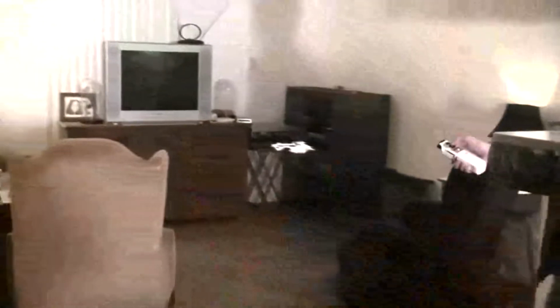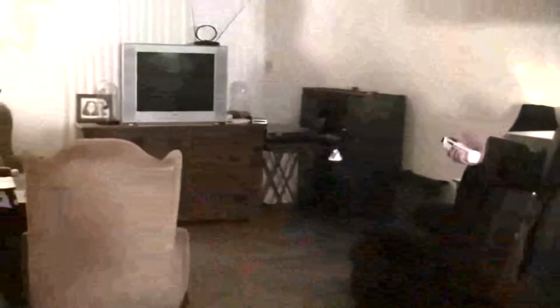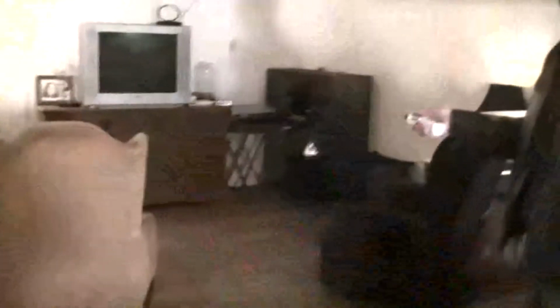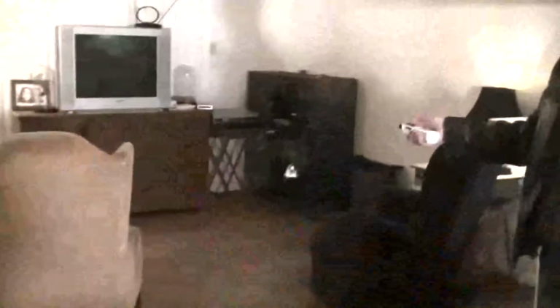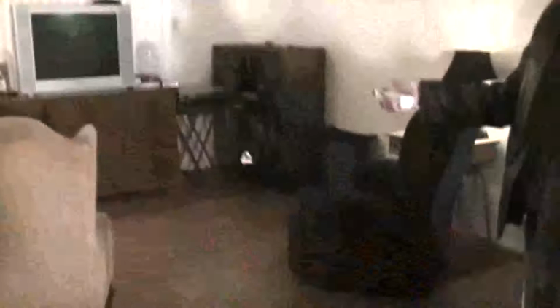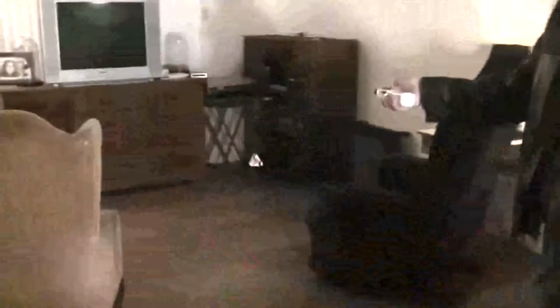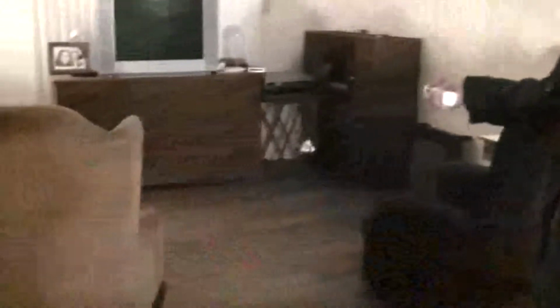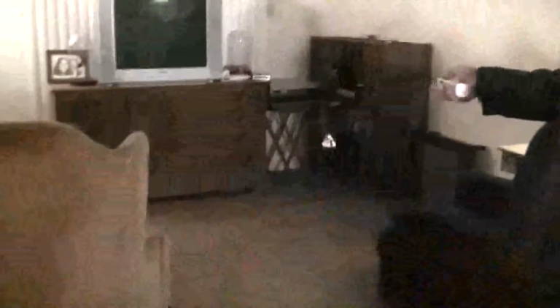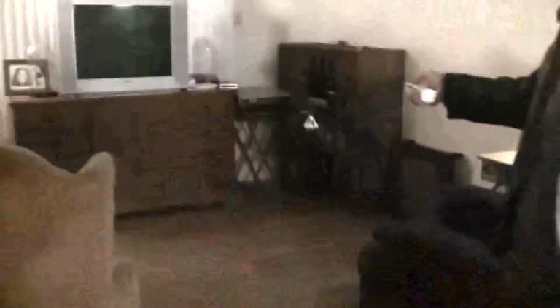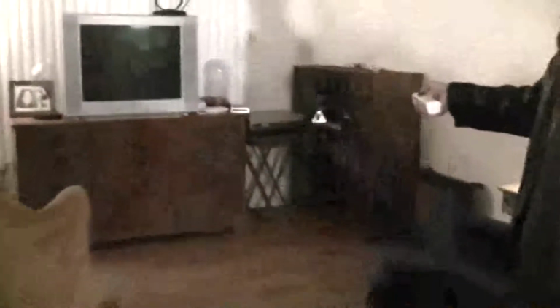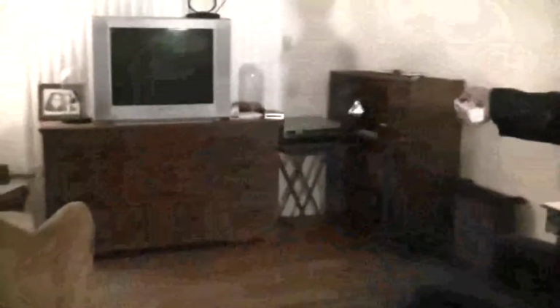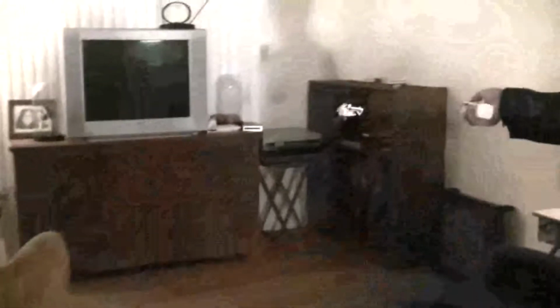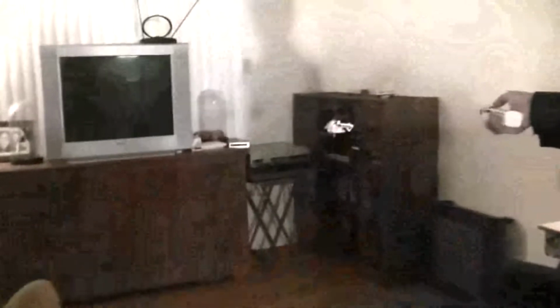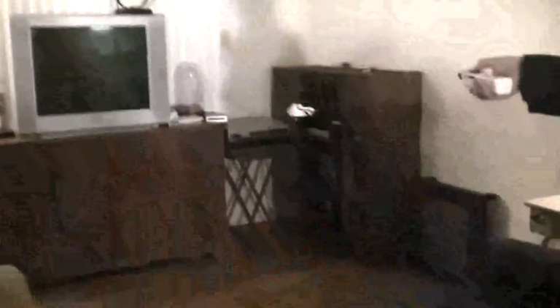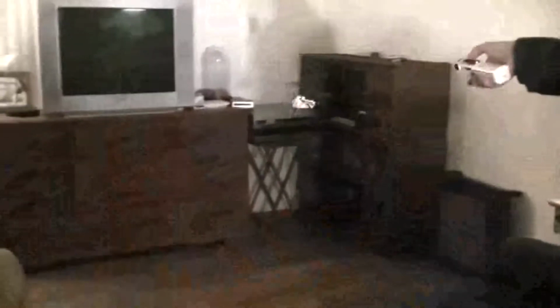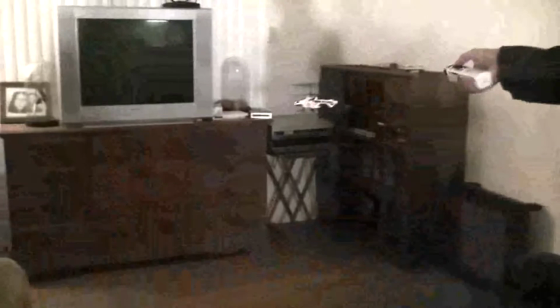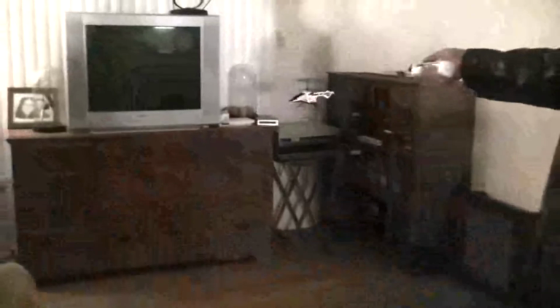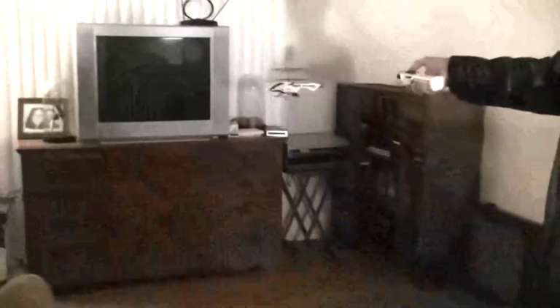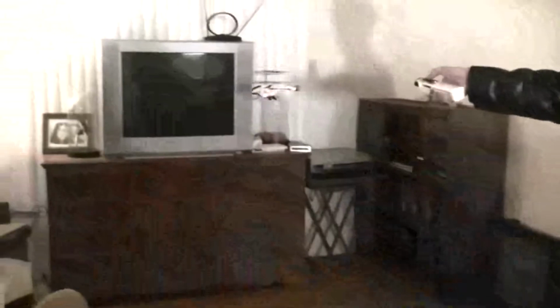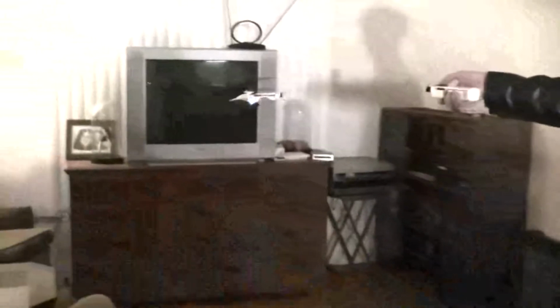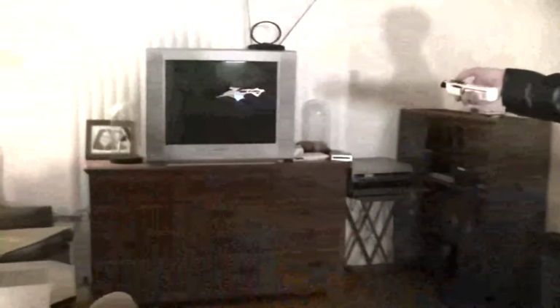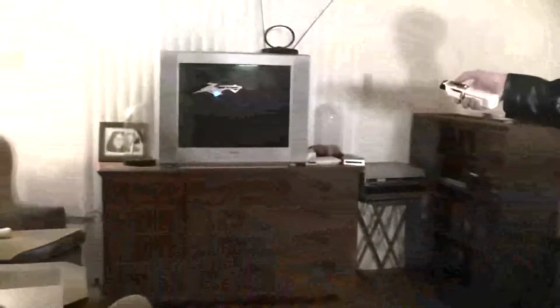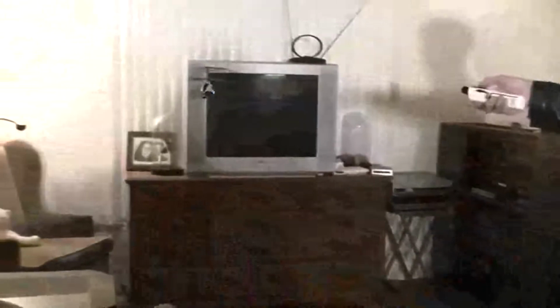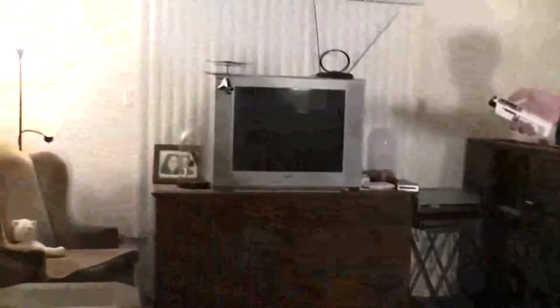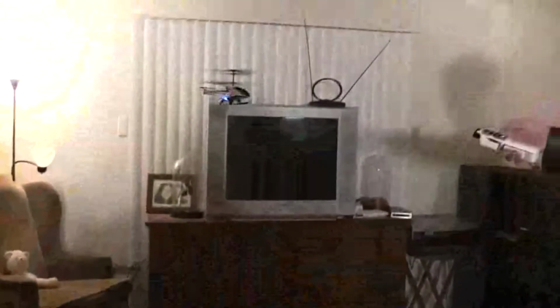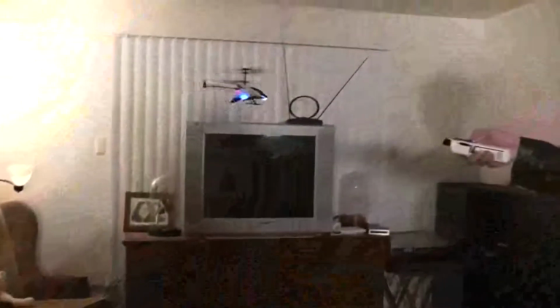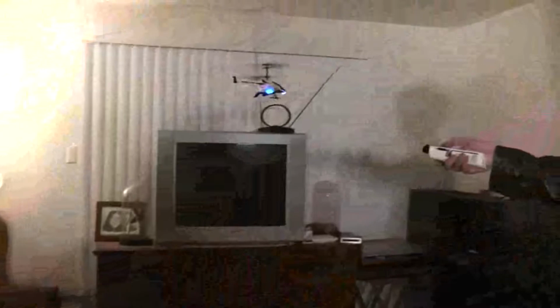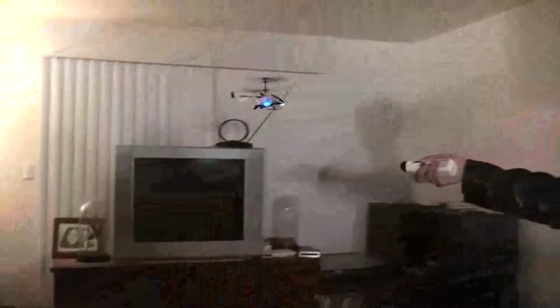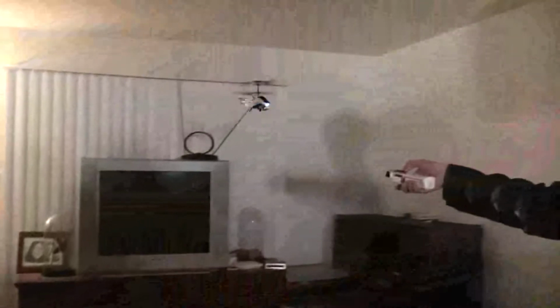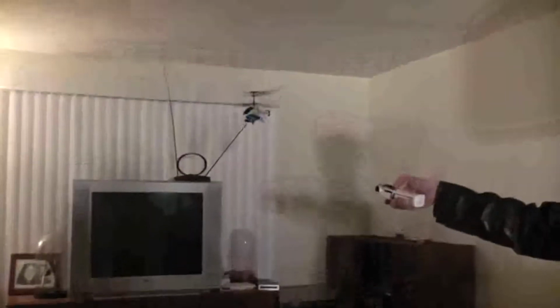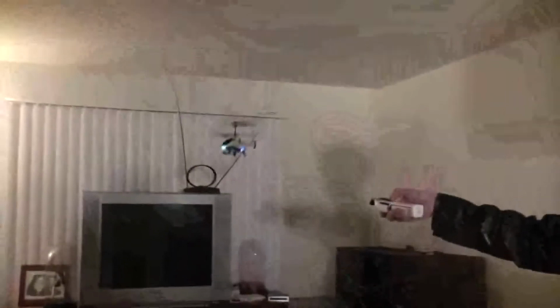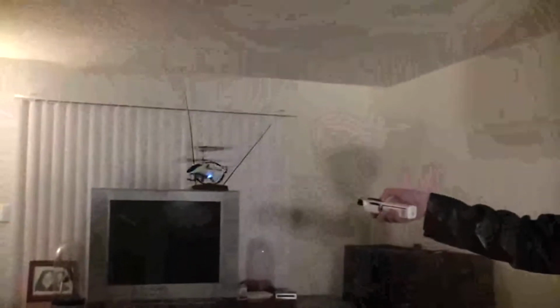Once you start getting a feel for it, you'll notice that you can control it, but you do need to make adjustments to the throttle and constantly keep the transmitter level. It's definitely a brand new way to fly, but honestly it's something that you really have to concentrate on.